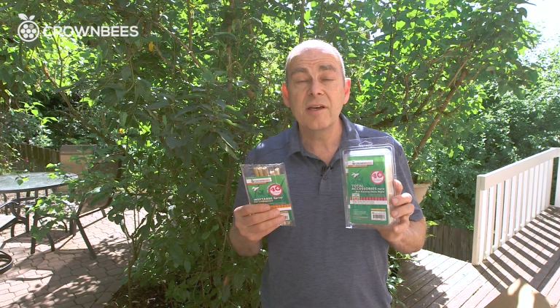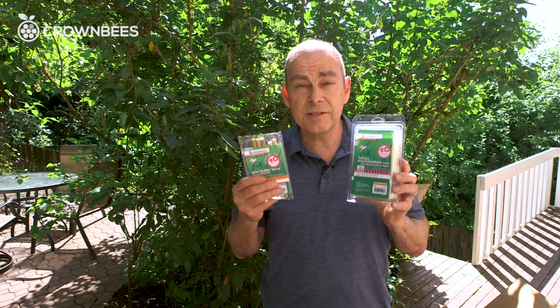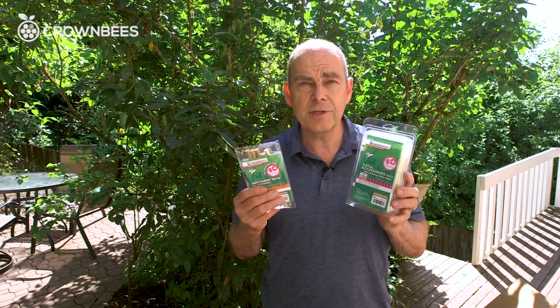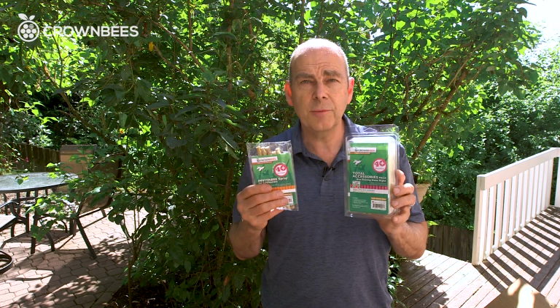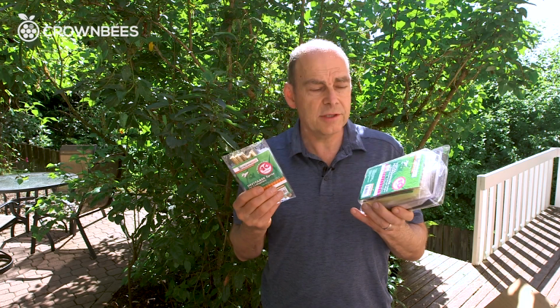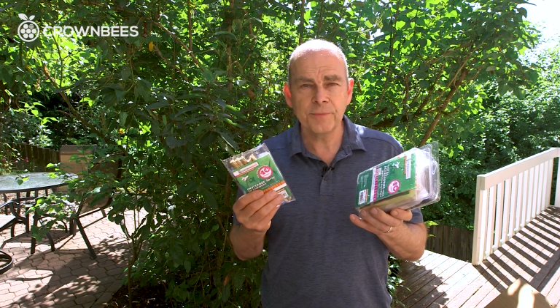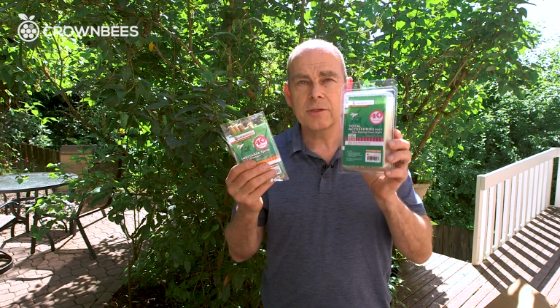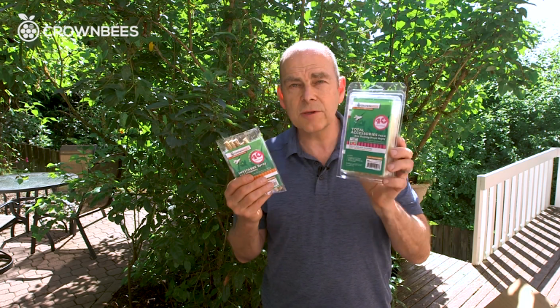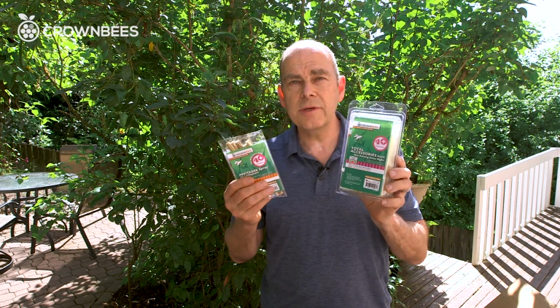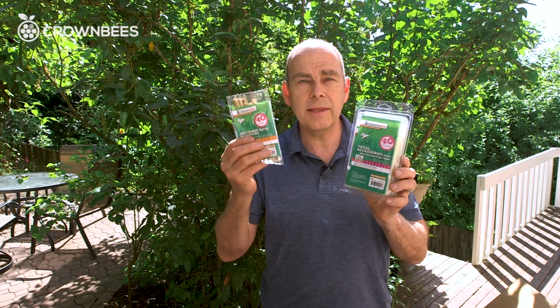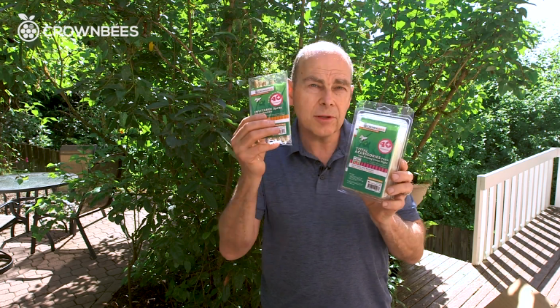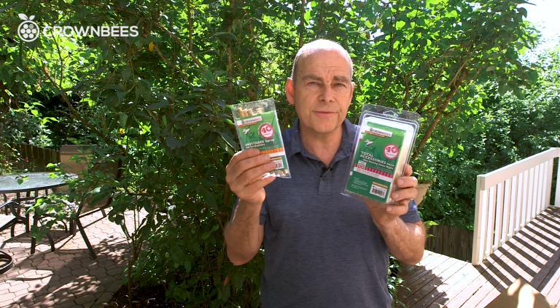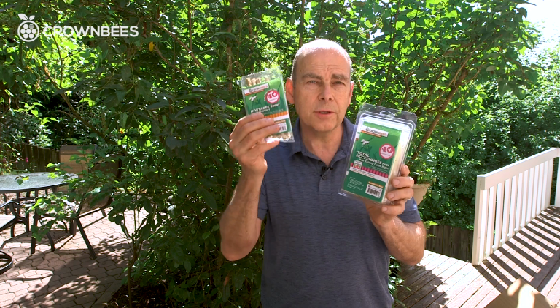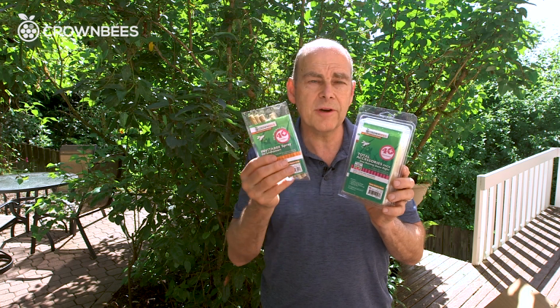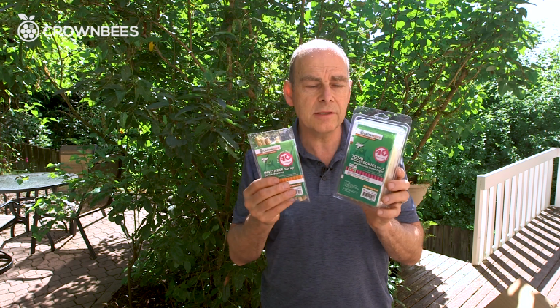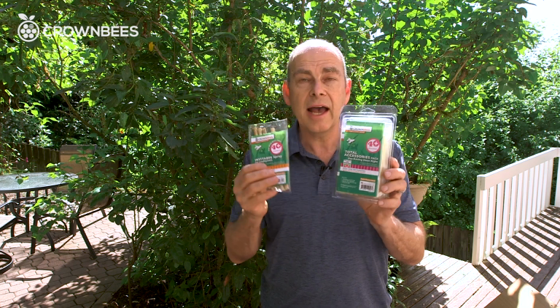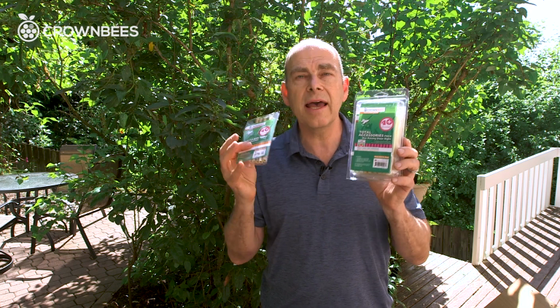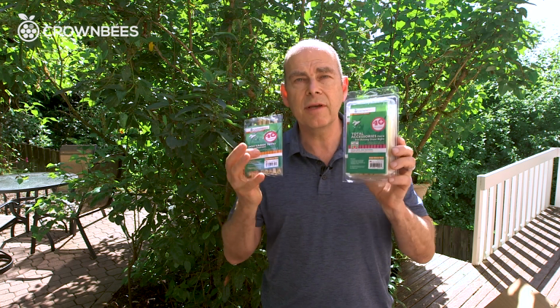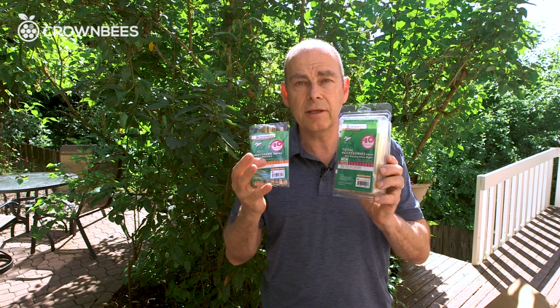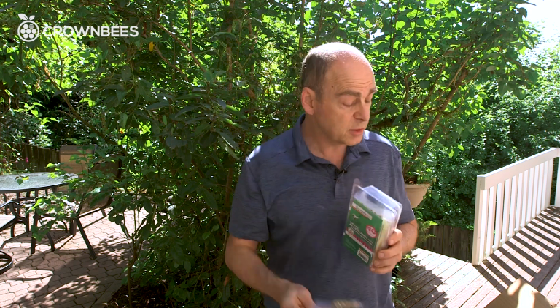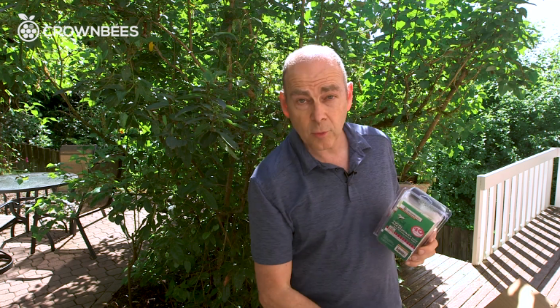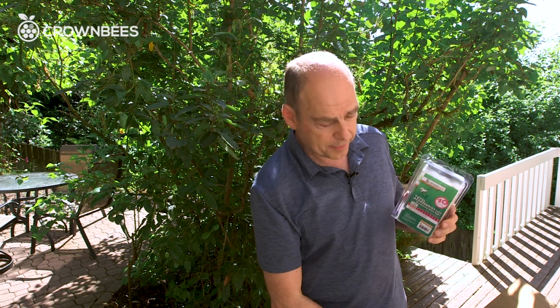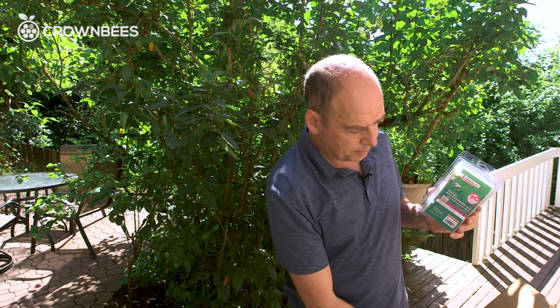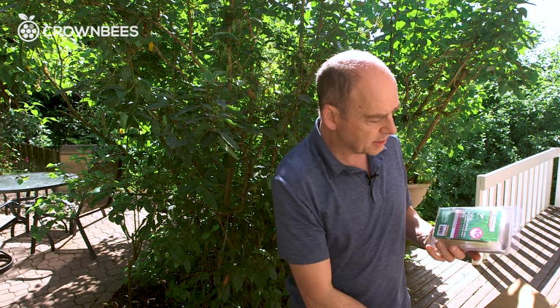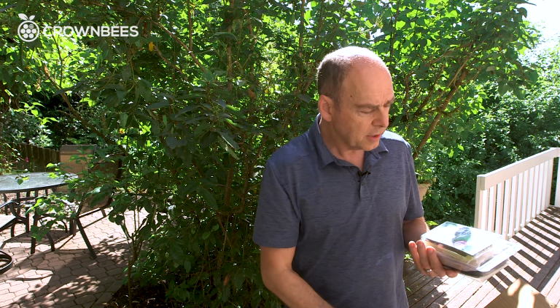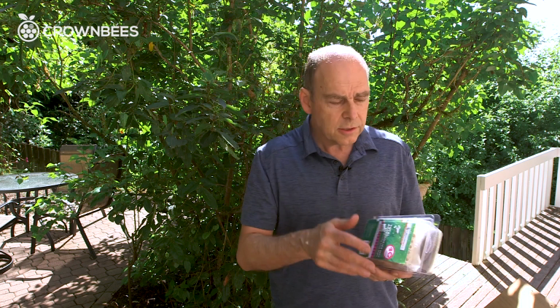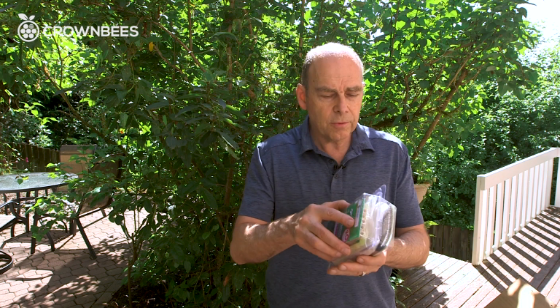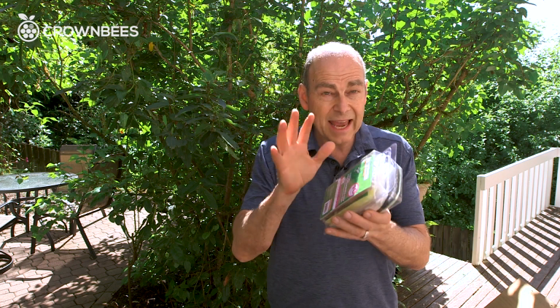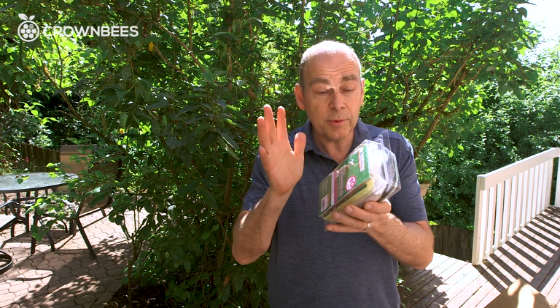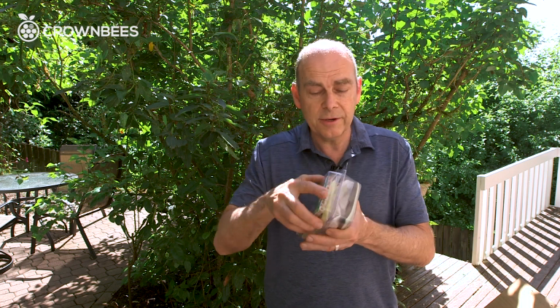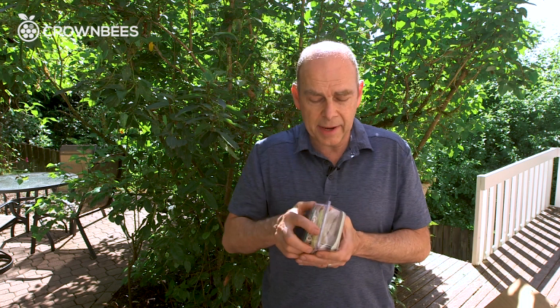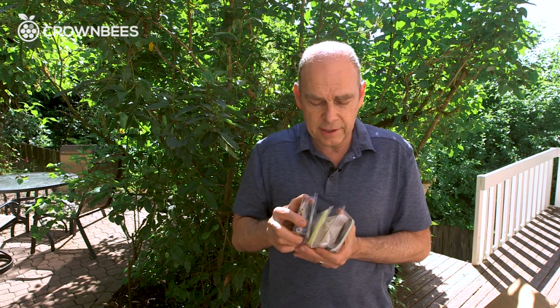The accessories included within this kit — the total accessories and then a little extra for the leafcutter bees — has everything you need. Everything we've got here is compacted in there.